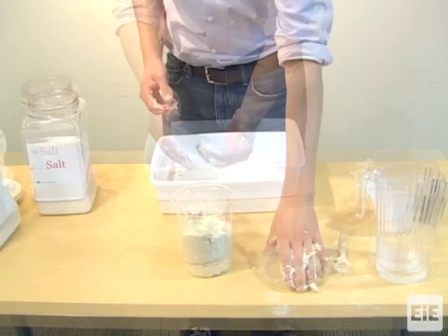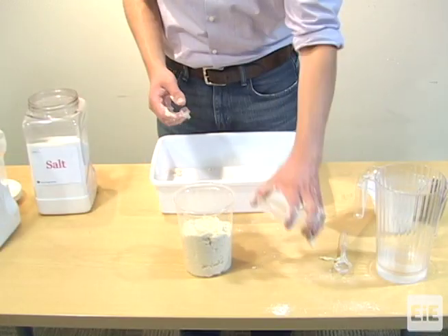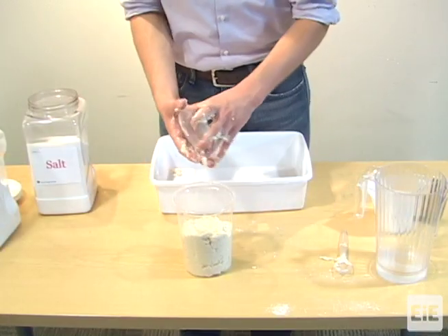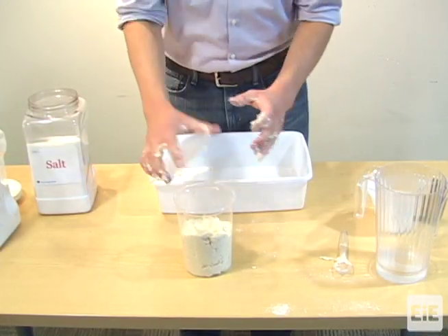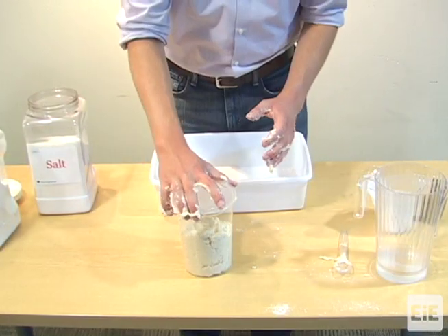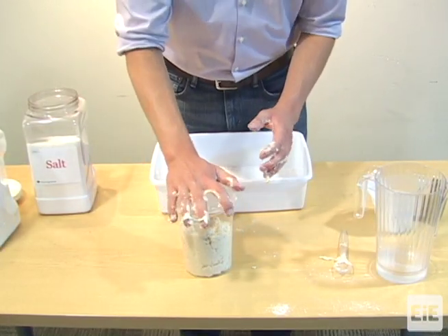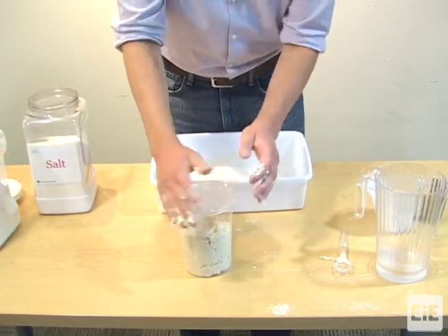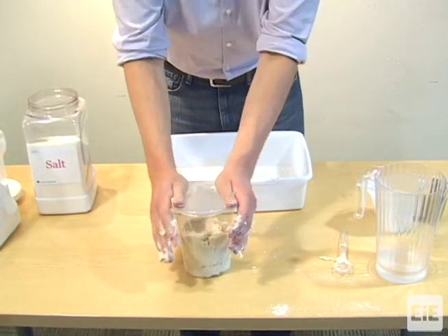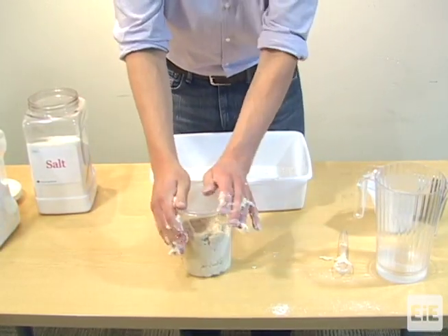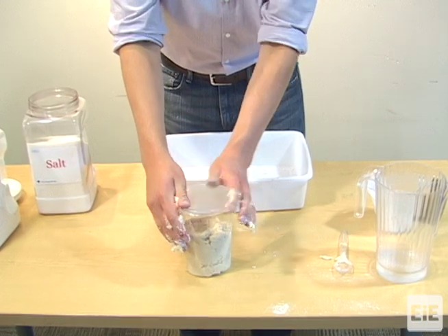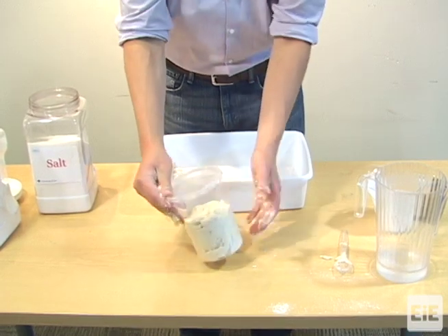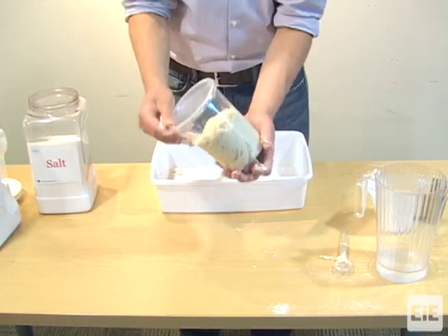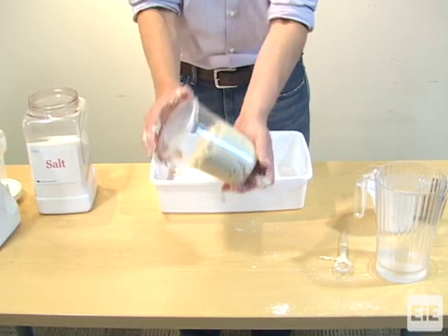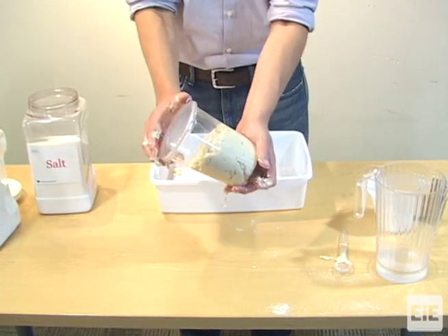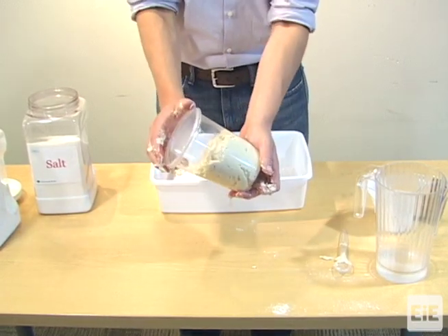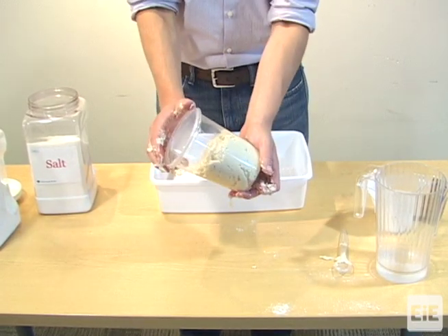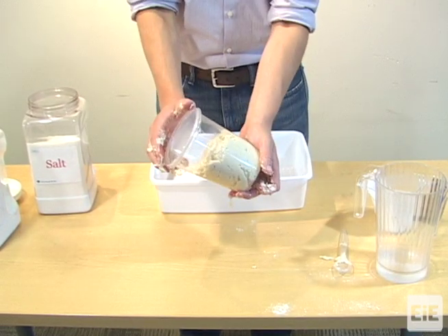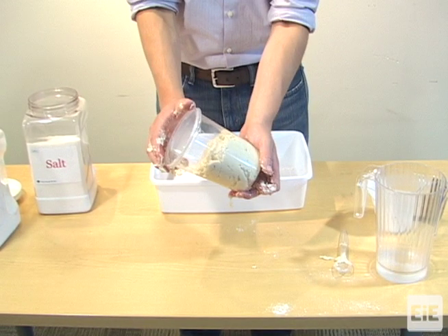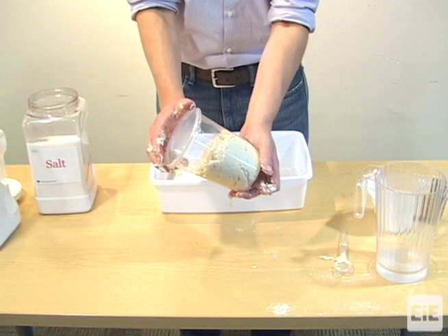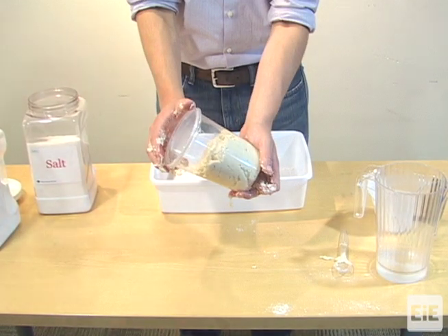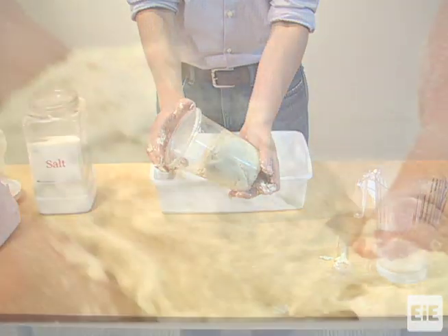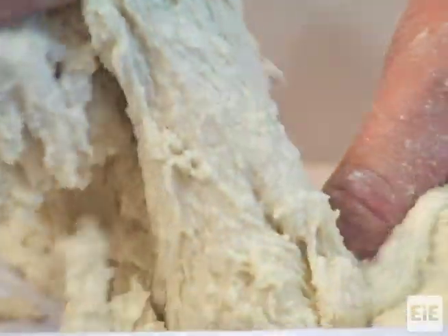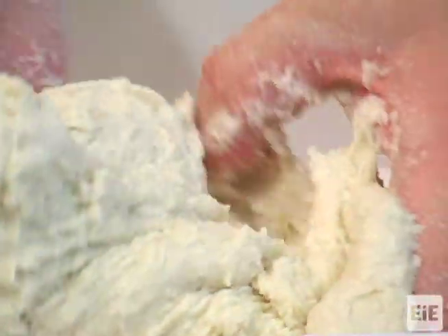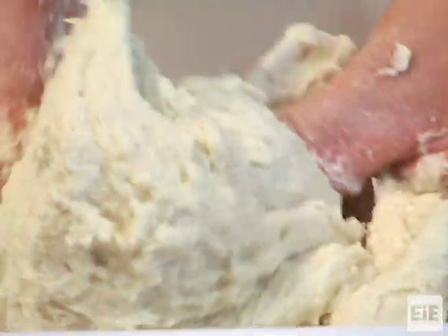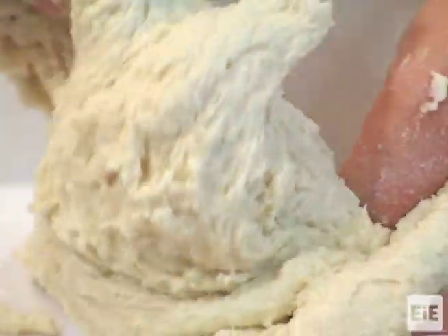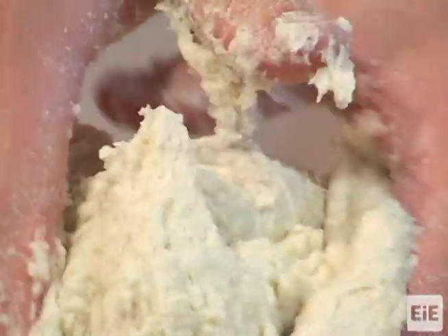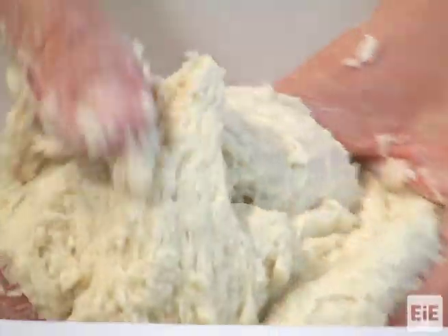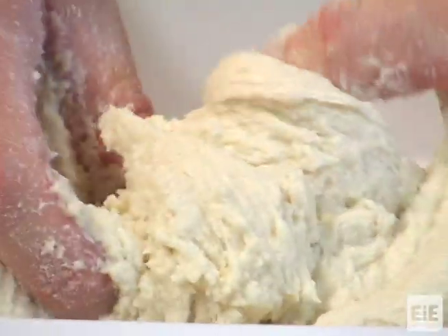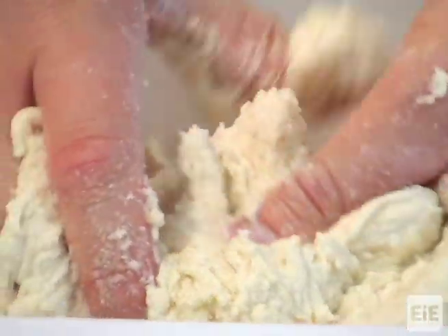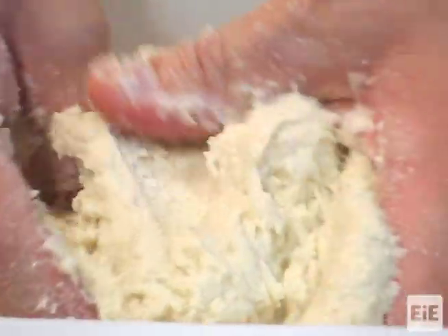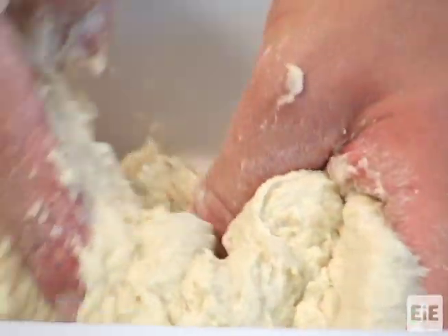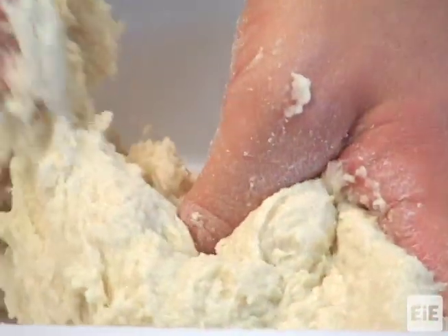This Play-Doh is sensitive to humidity levels. It needs to be quite sticky and grainy in order for students to fully understand what properties of the Play-Doh they need to improve. If your classroom is dry, add a few extra drops of water to make the Play-Doh stickier.